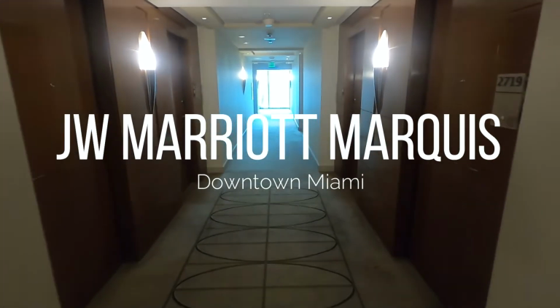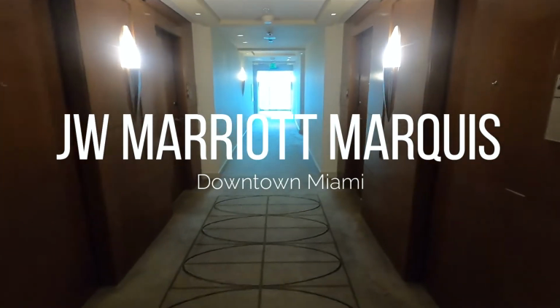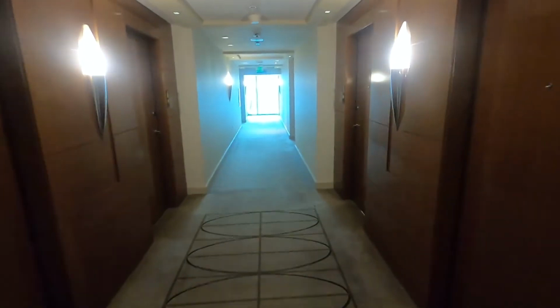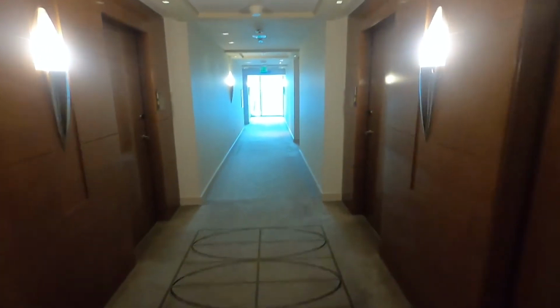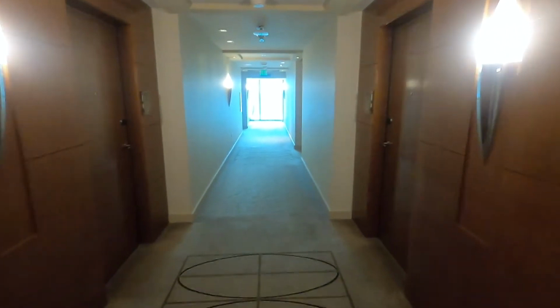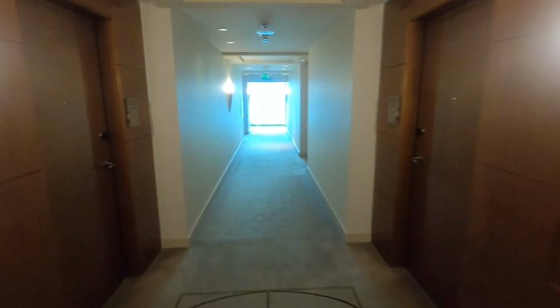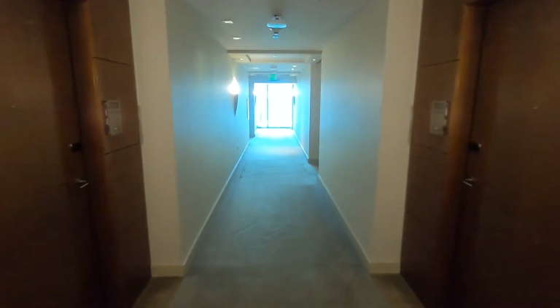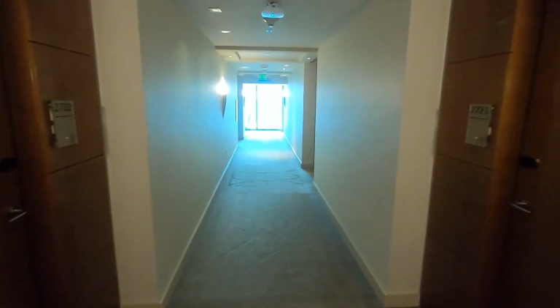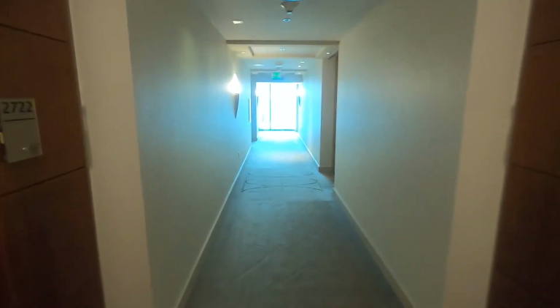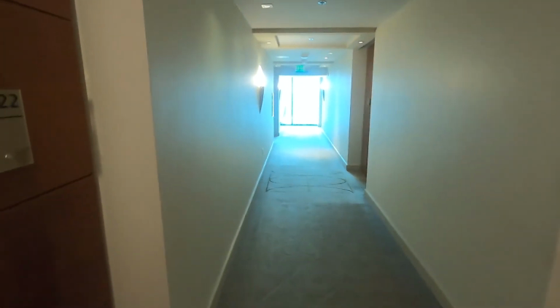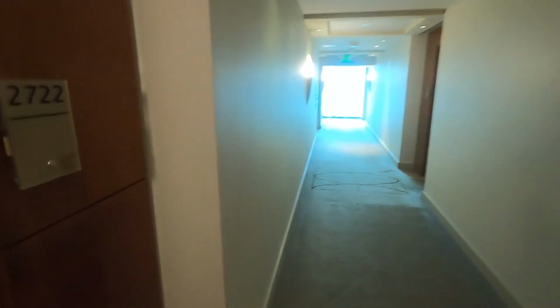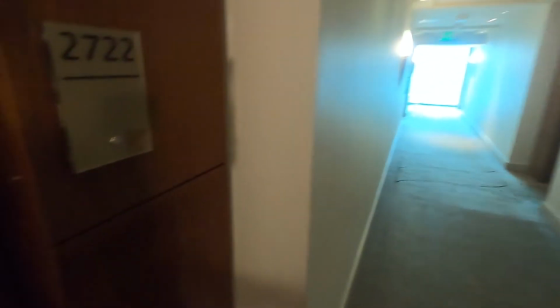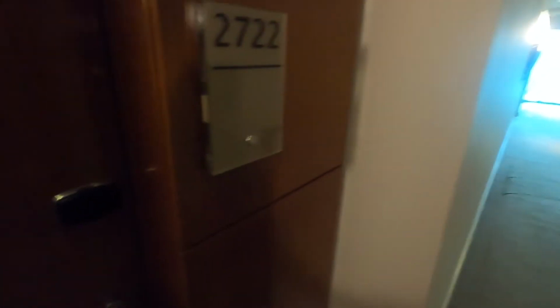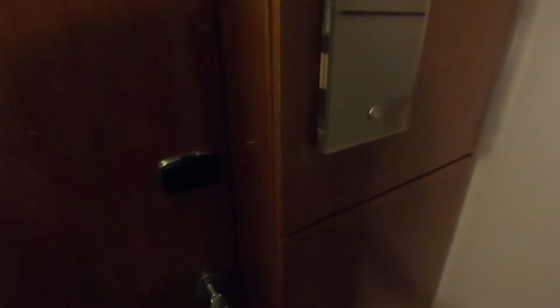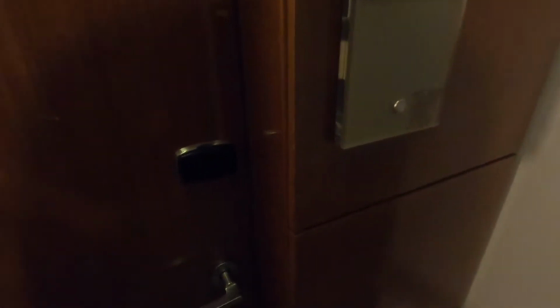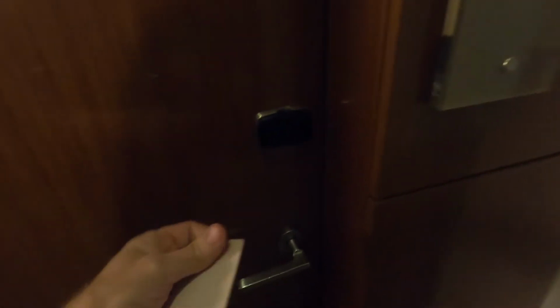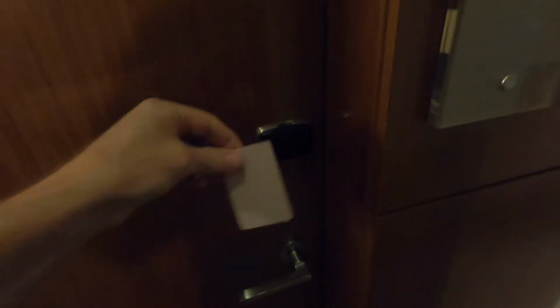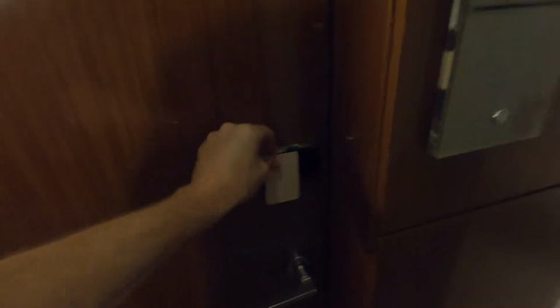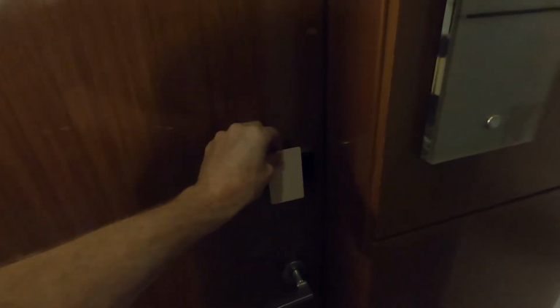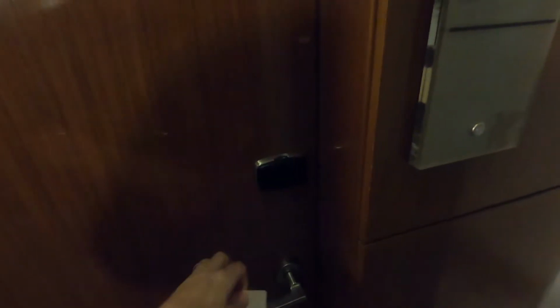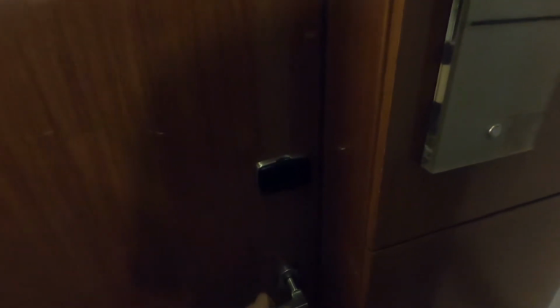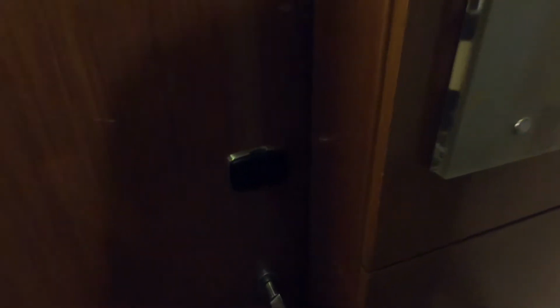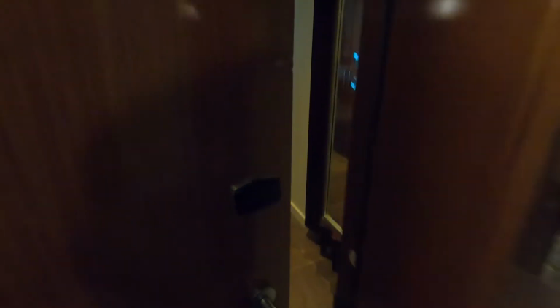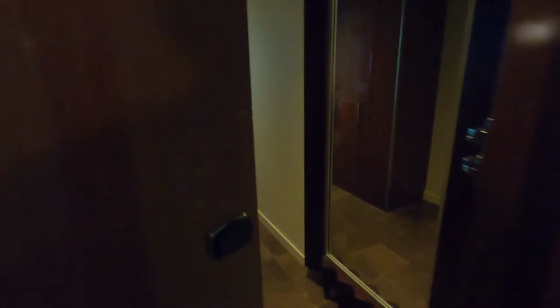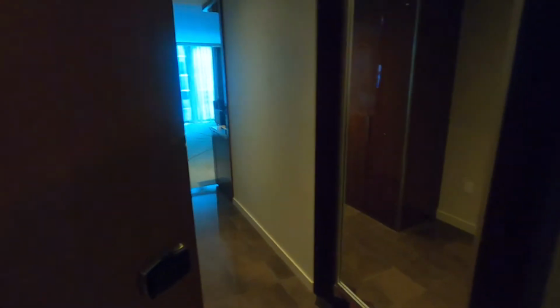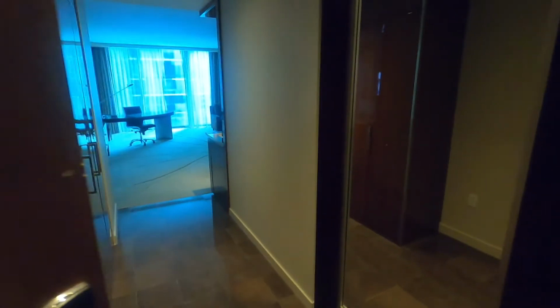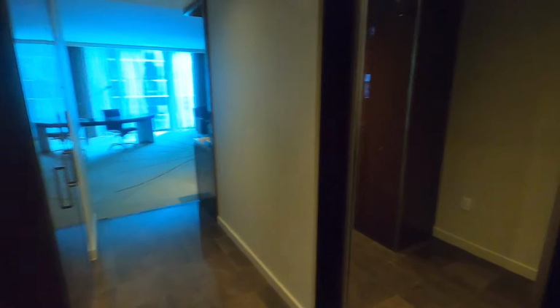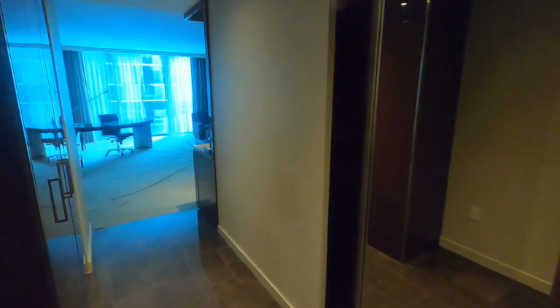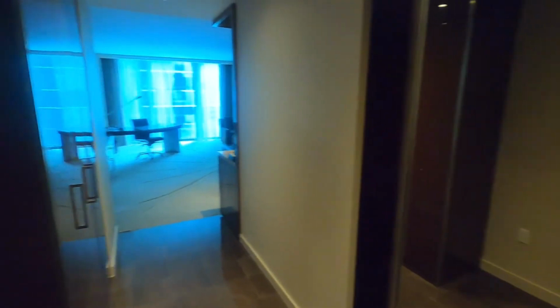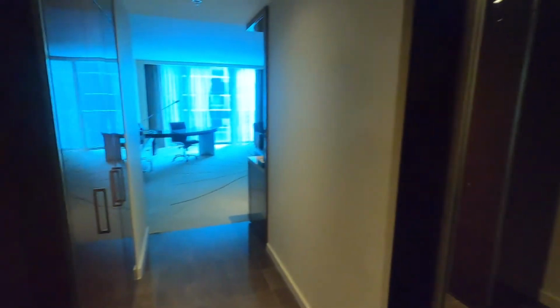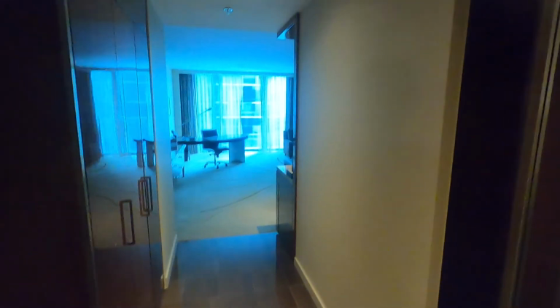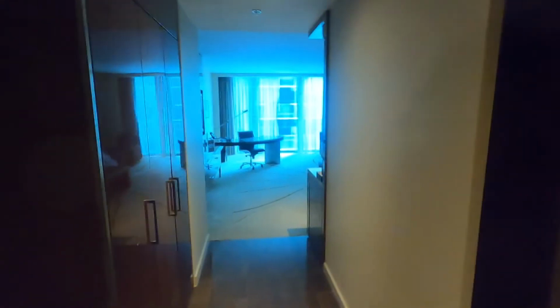Hi, welcome. We're going to take a little room tour here at the JW Marriott Marquis, Biscayne Boulevard. It's the 27th floor and it is a big room.